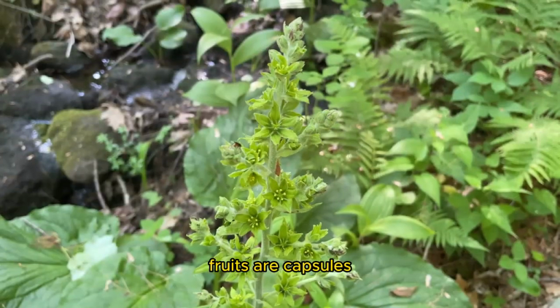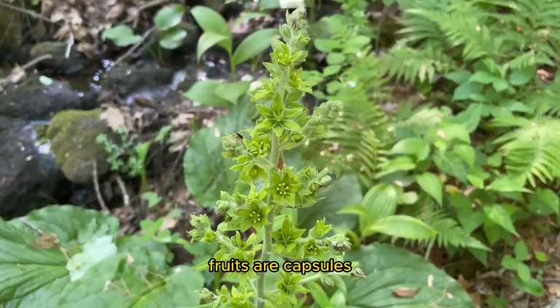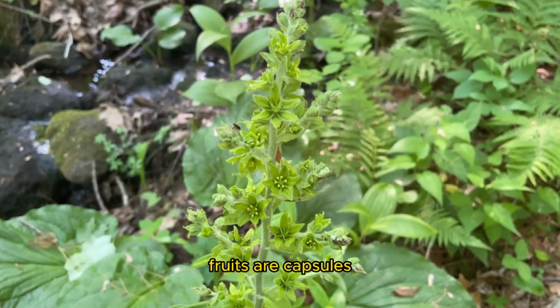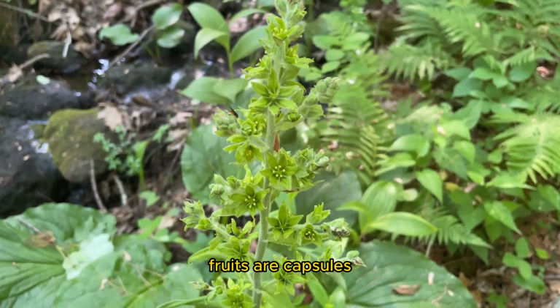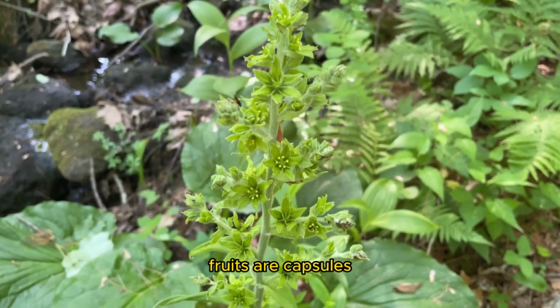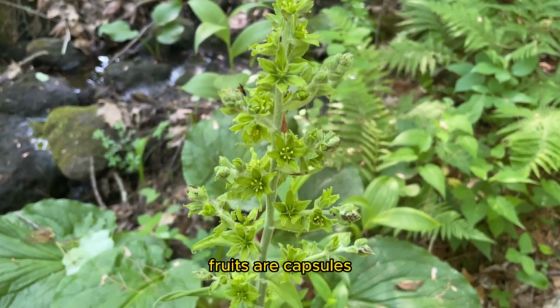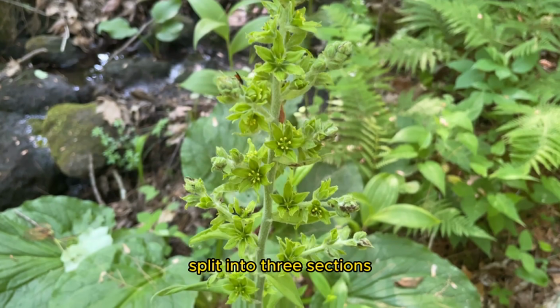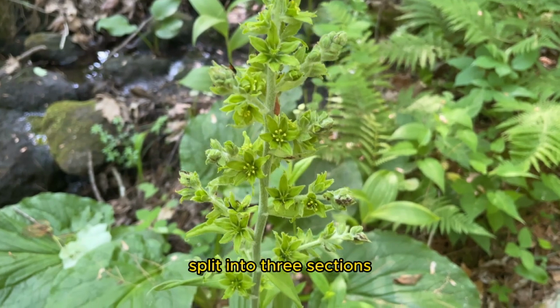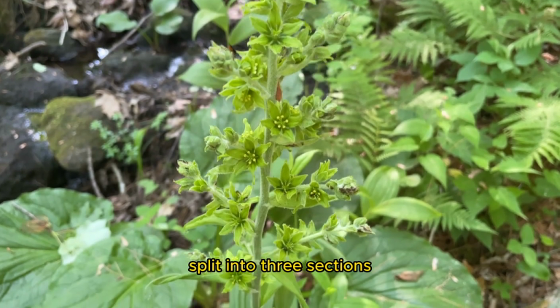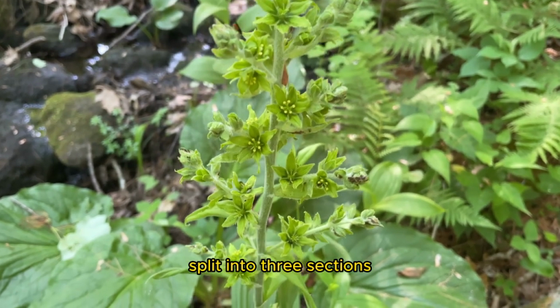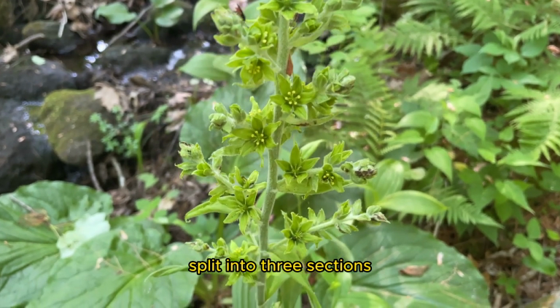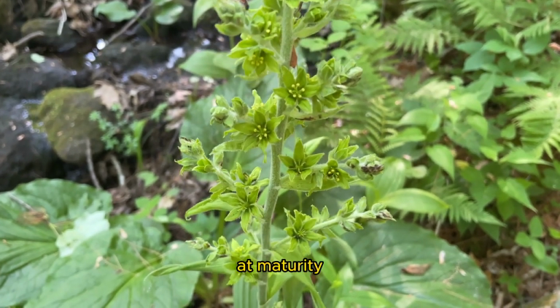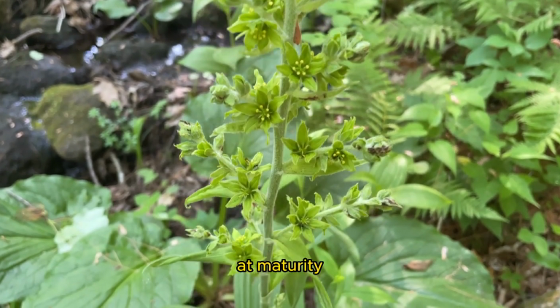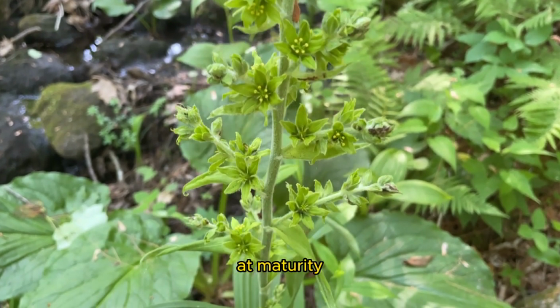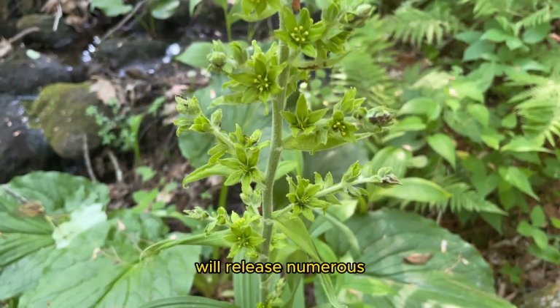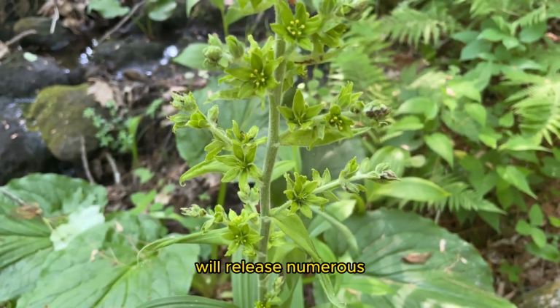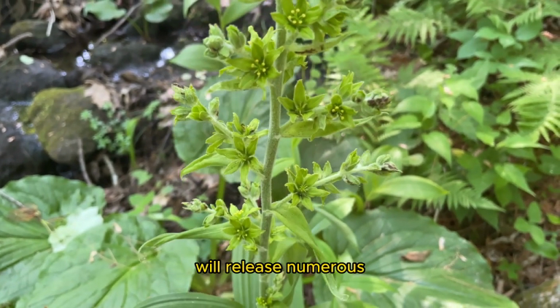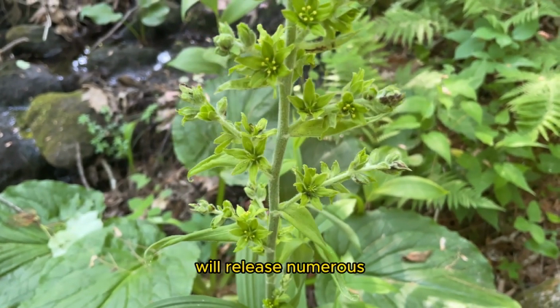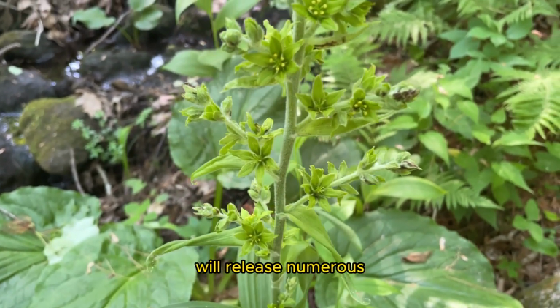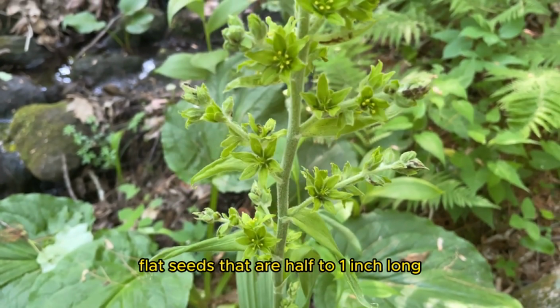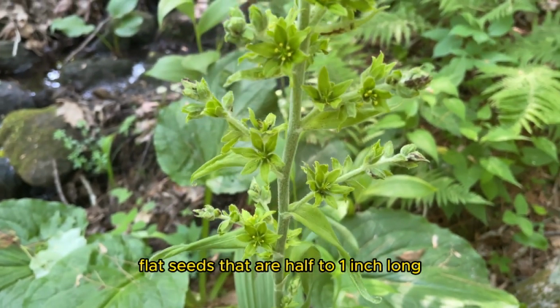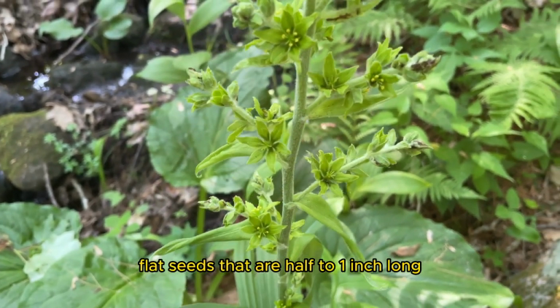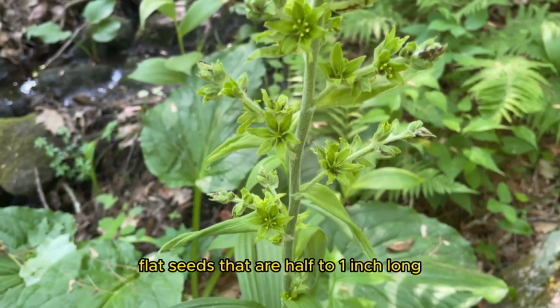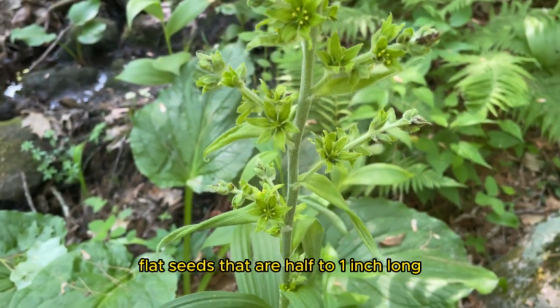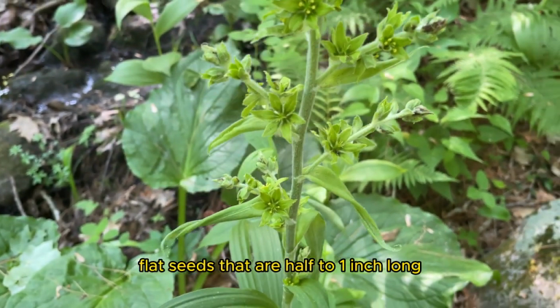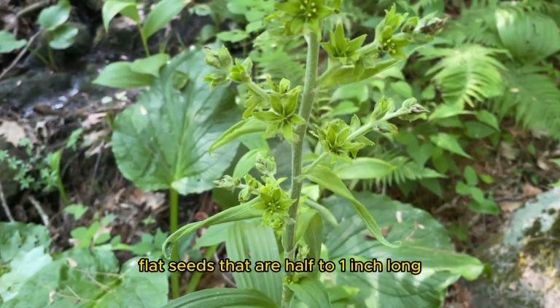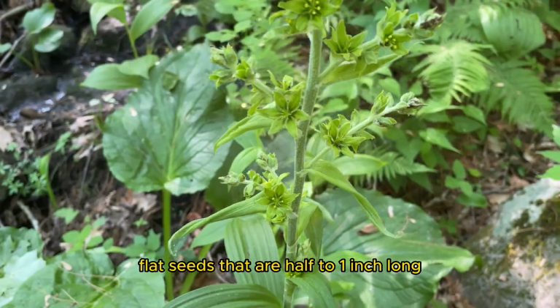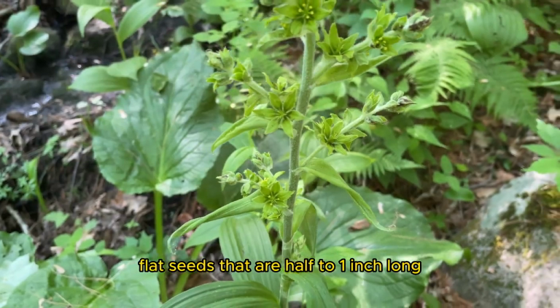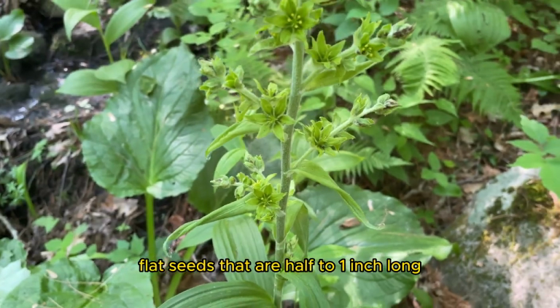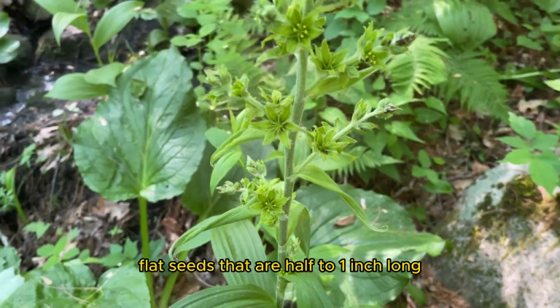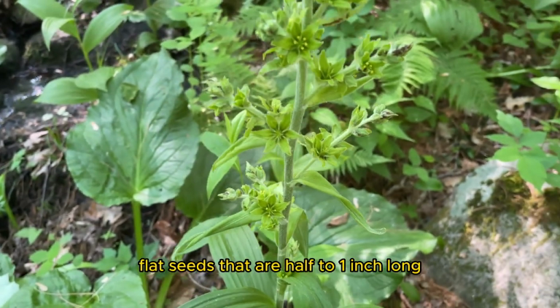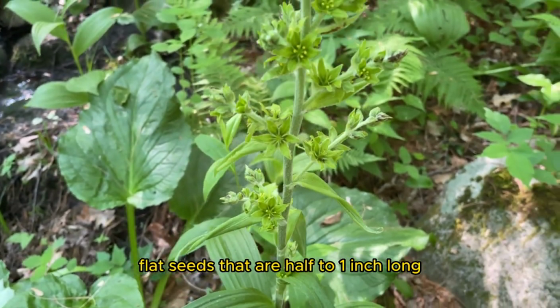Fruits are capsules, split into three sections at maturity, and will release numerous flat seeds that are a half to one inch long.